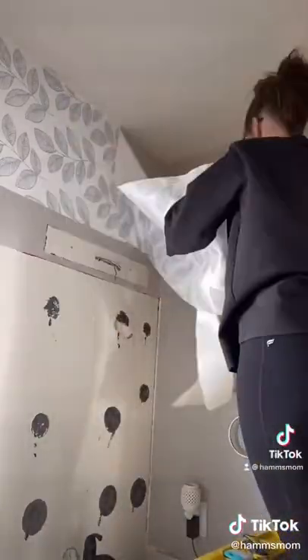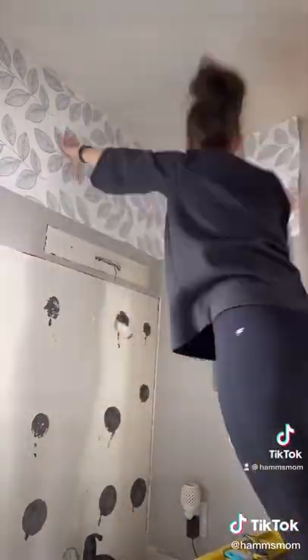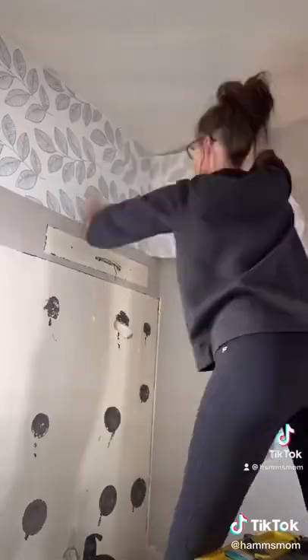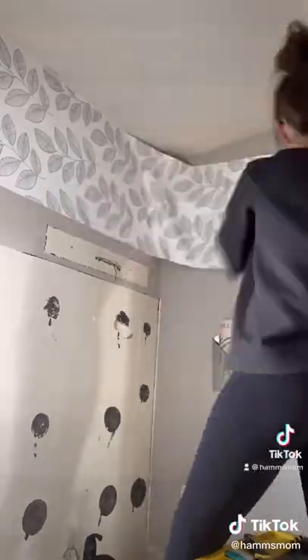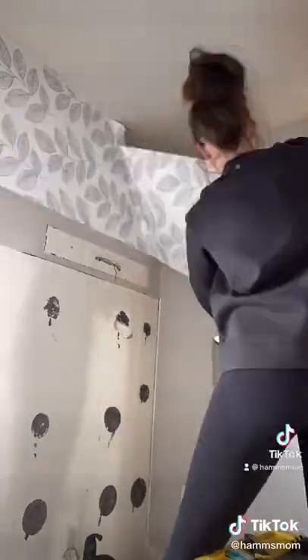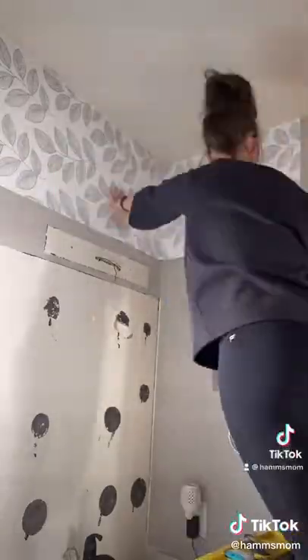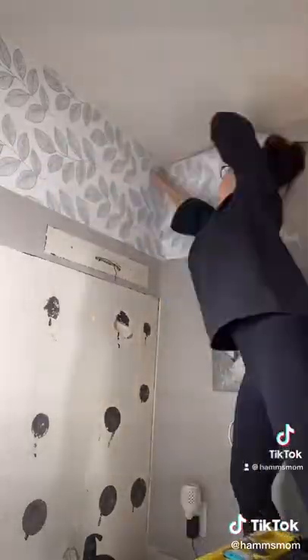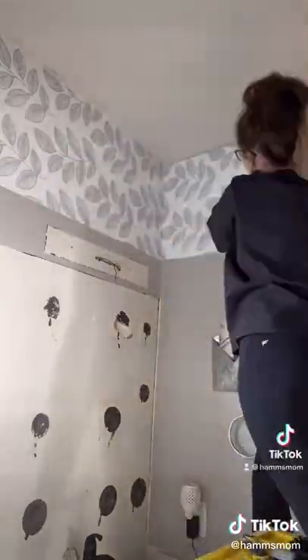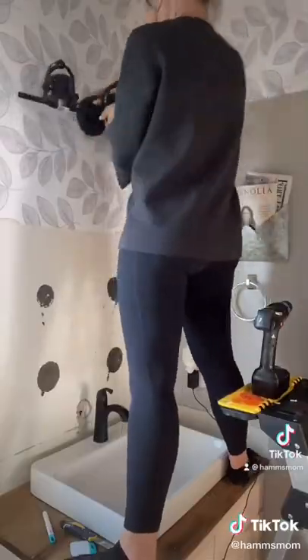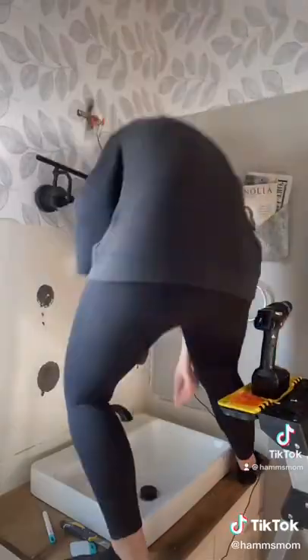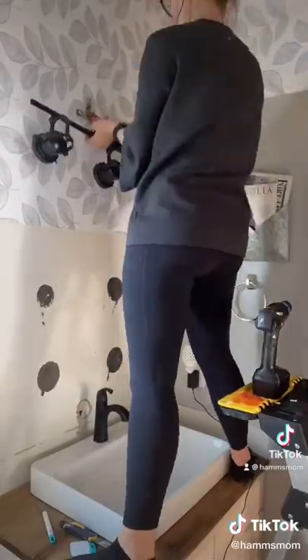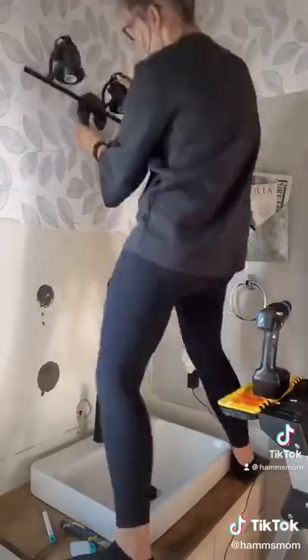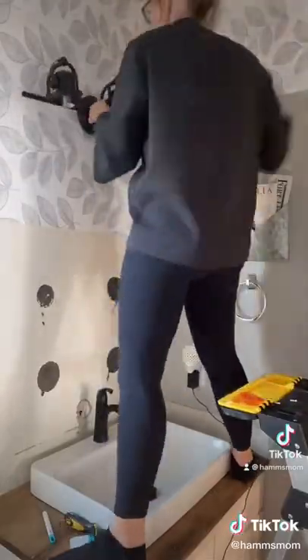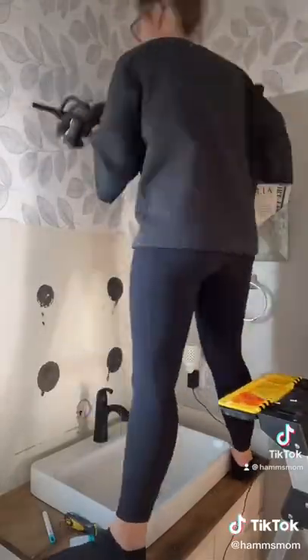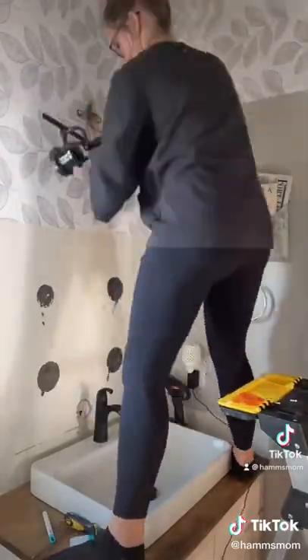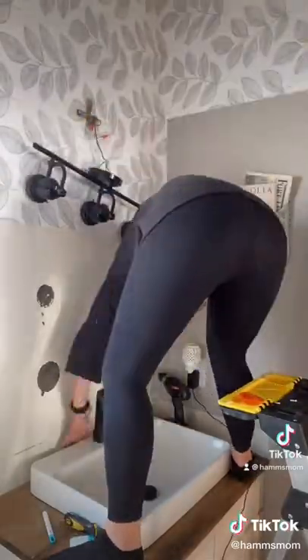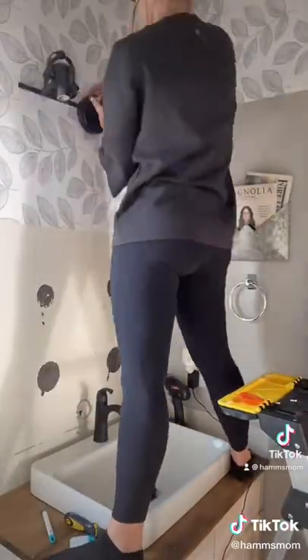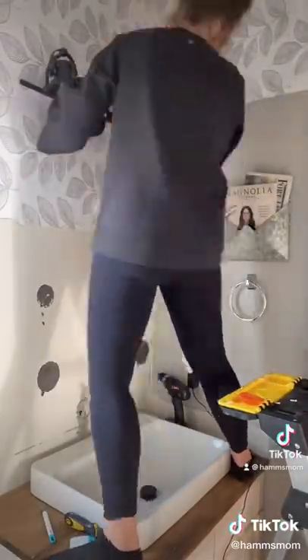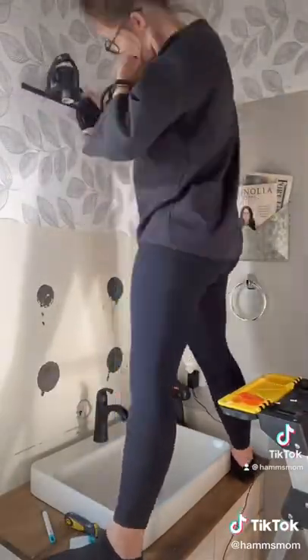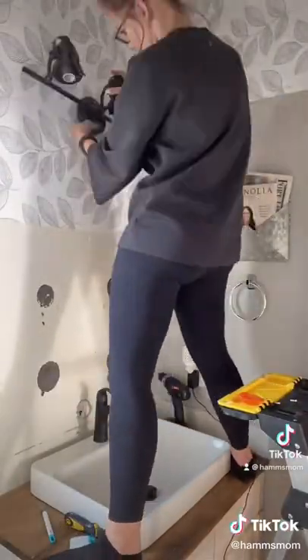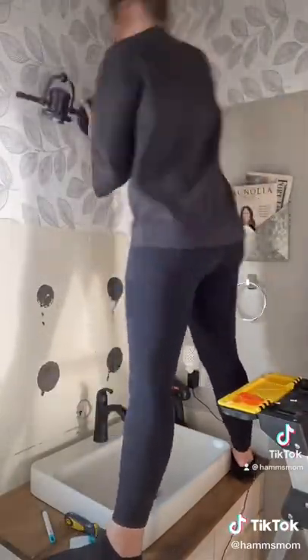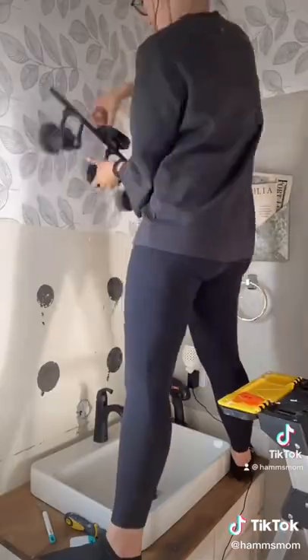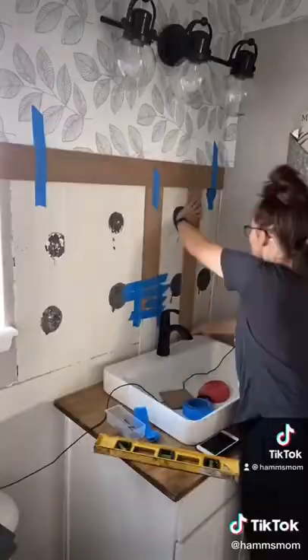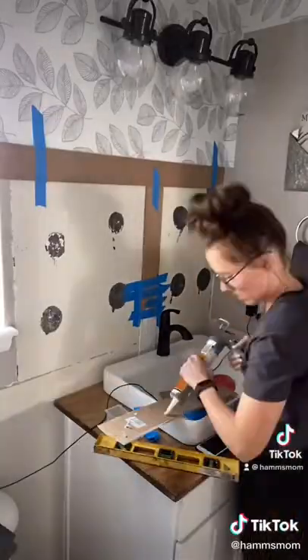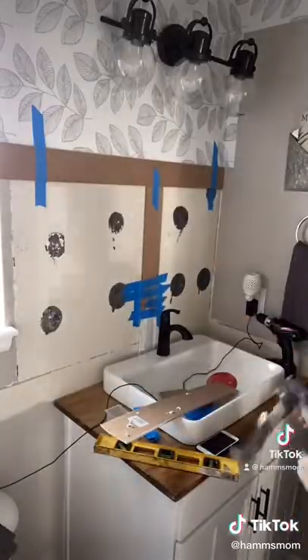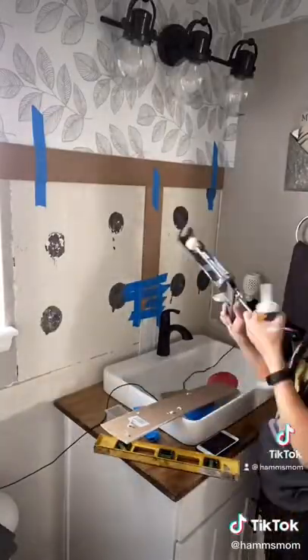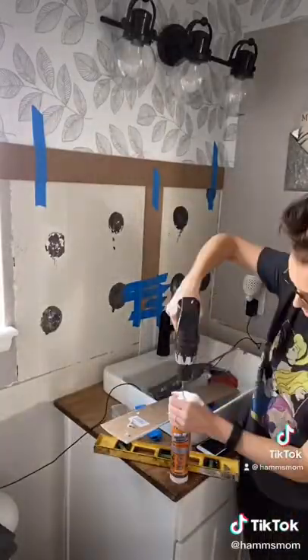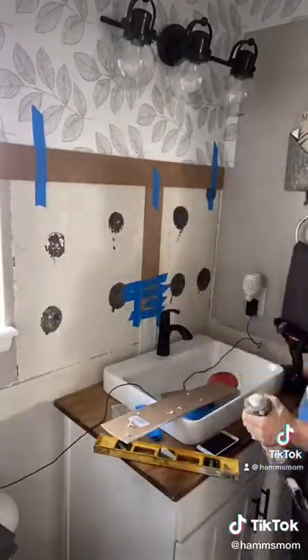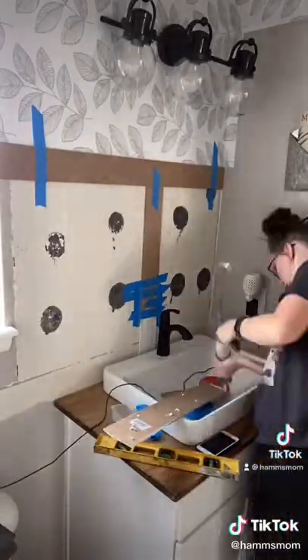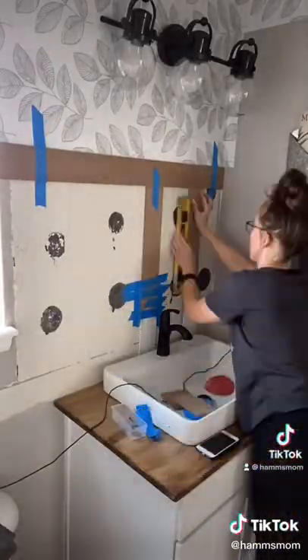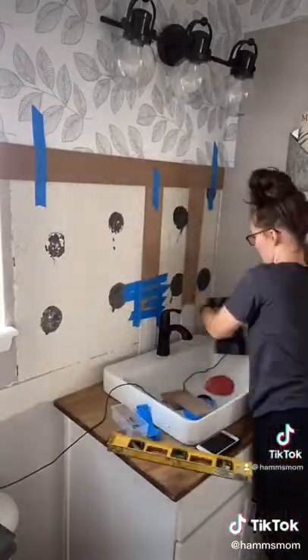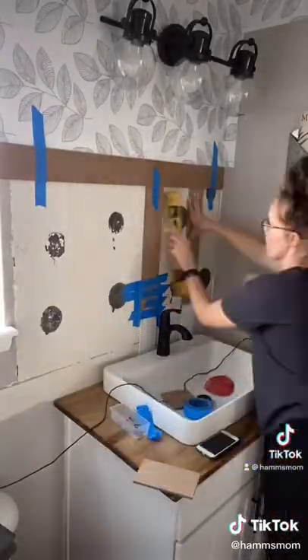I added this peel and stick wallpaper that I got from Lowe's along the entire top of the bathroom, and then I installed my new light which I also purchased from Lowe's.